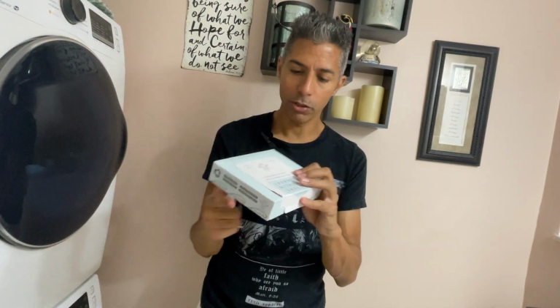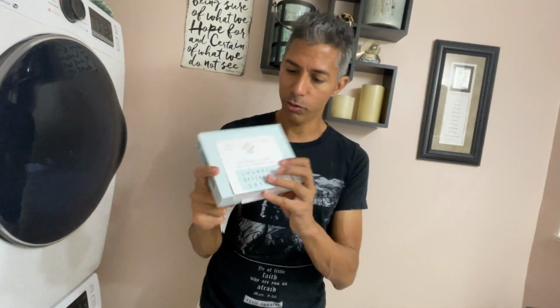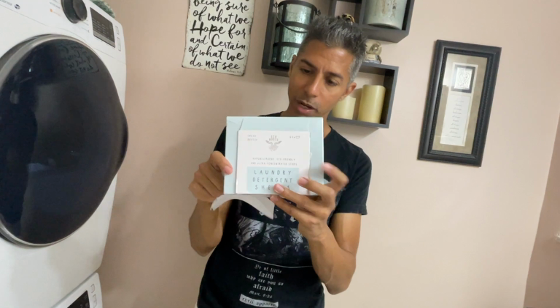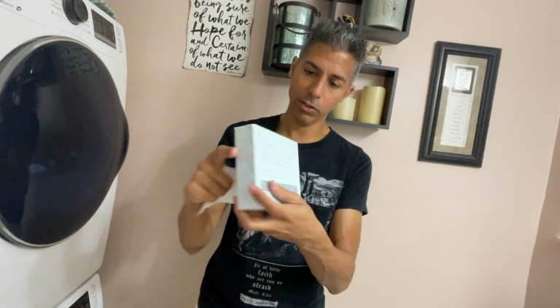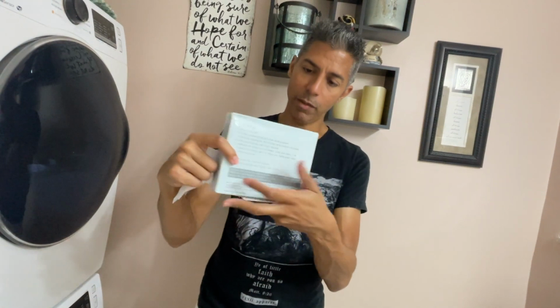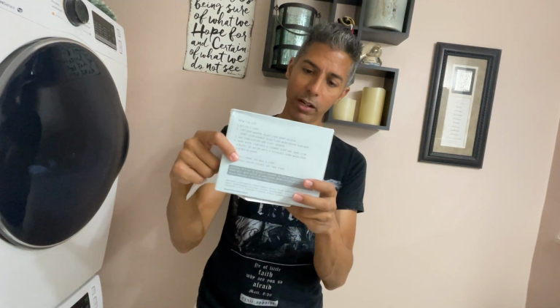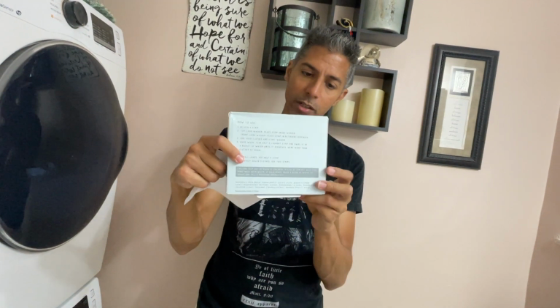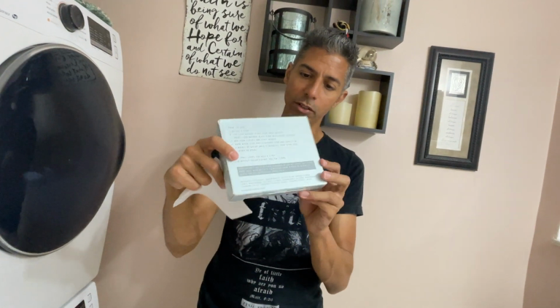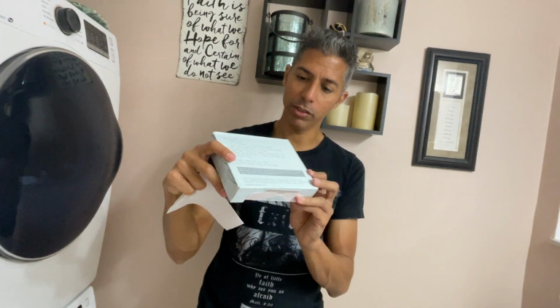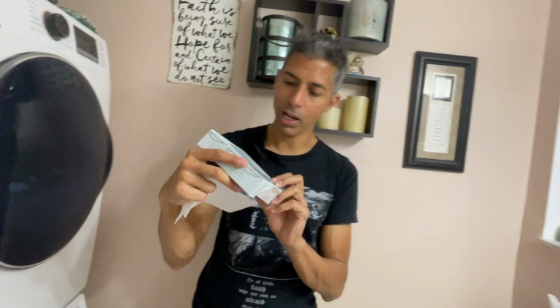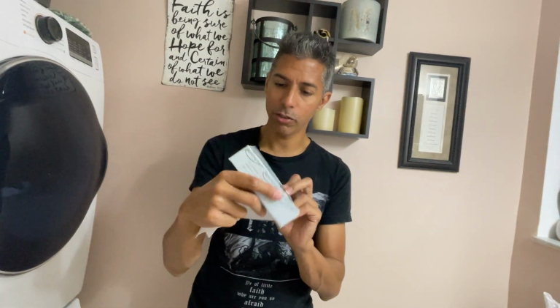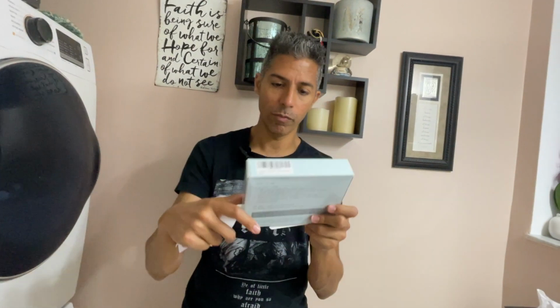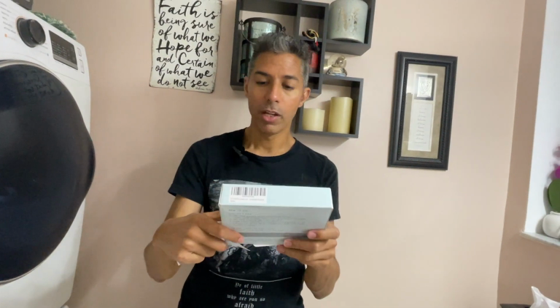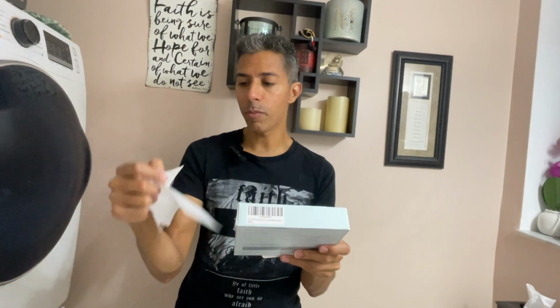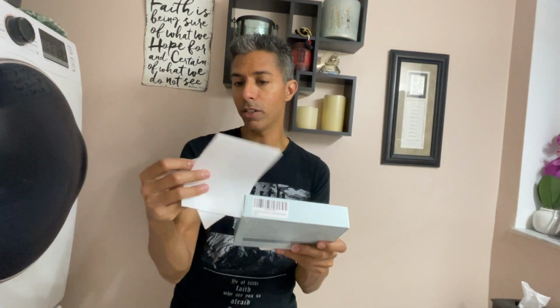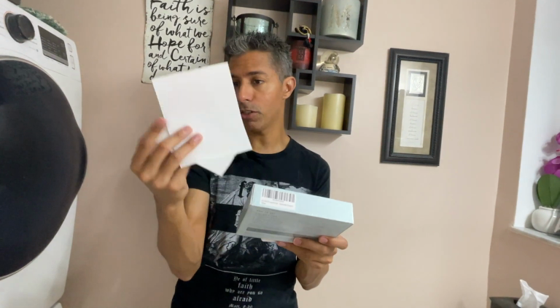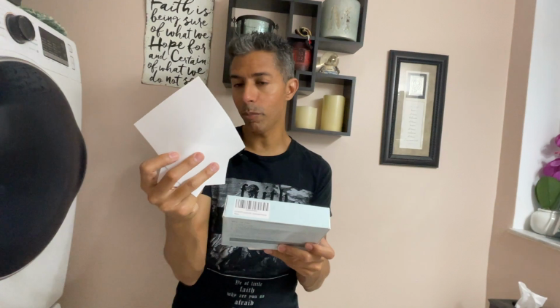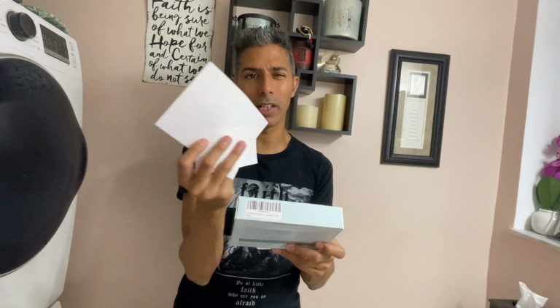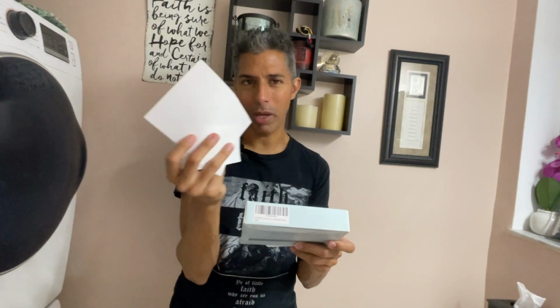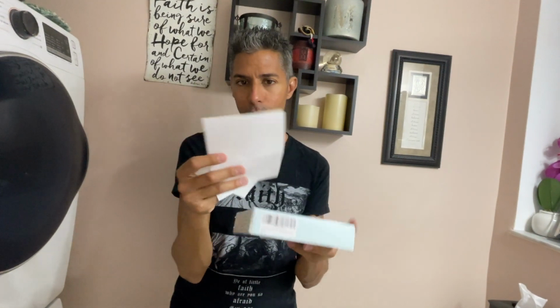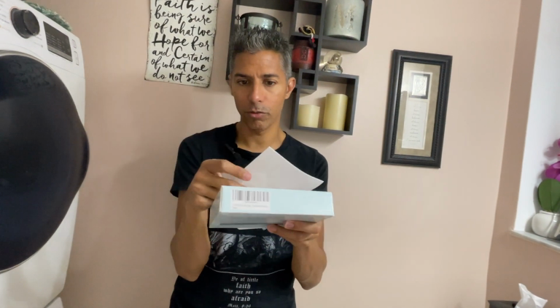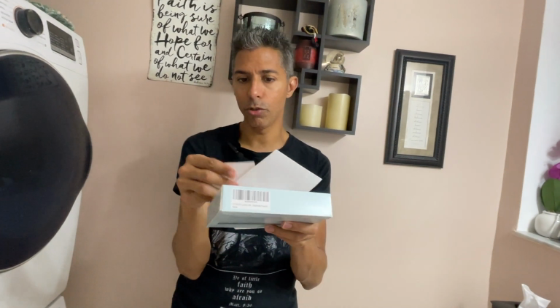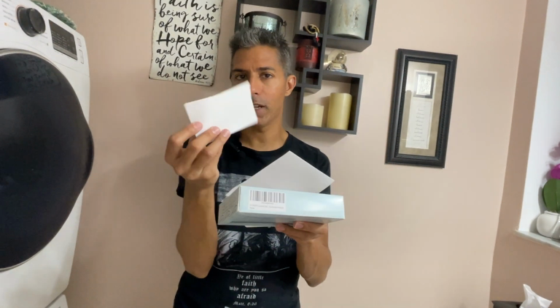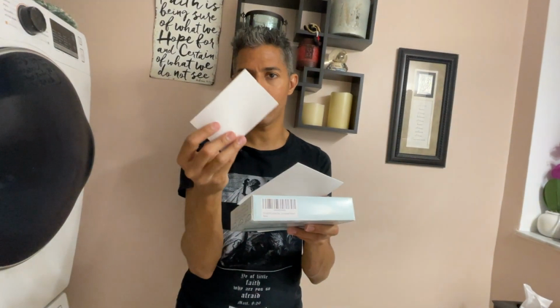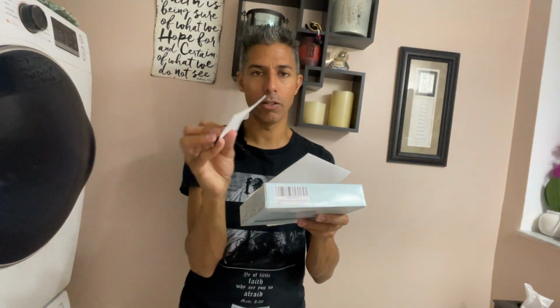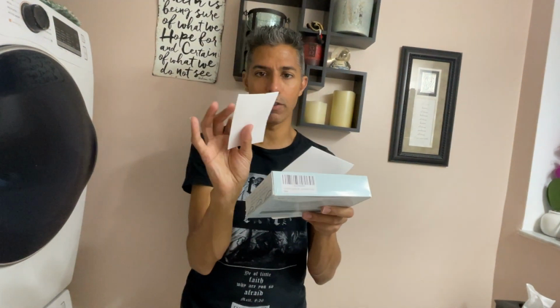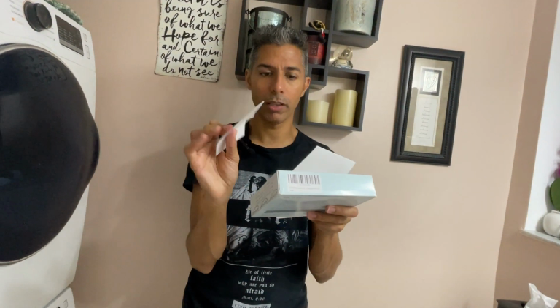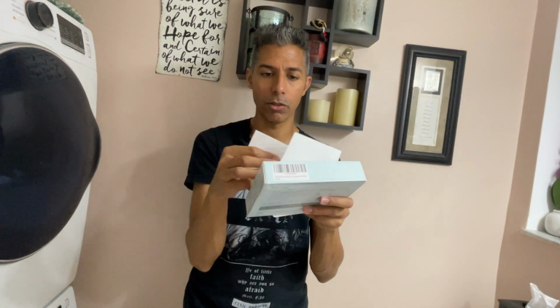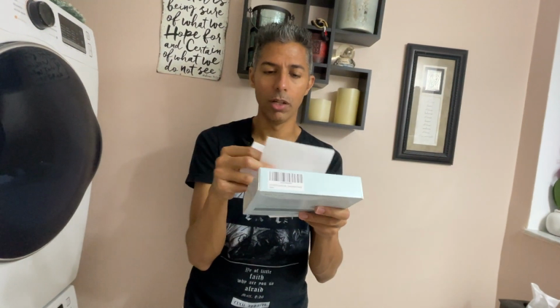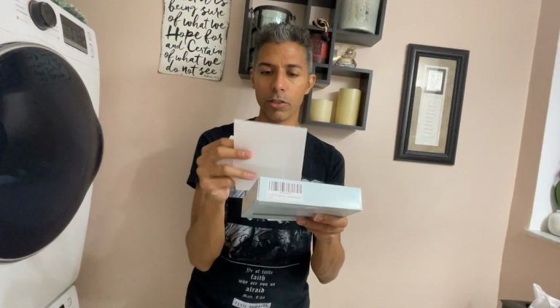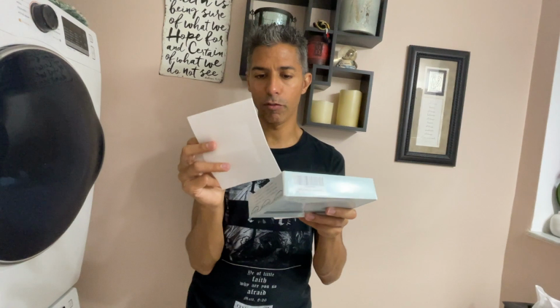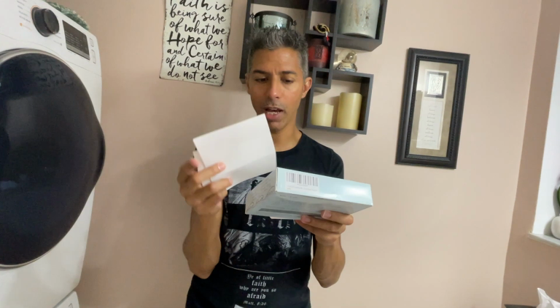This is how the box looks like in the back, also on the side. Just keep in mind, this is a sheet, but it's not like paper, so you don't want to get this in your eyes or anything. Just be careful with that.